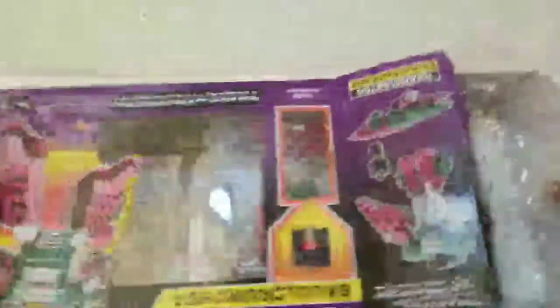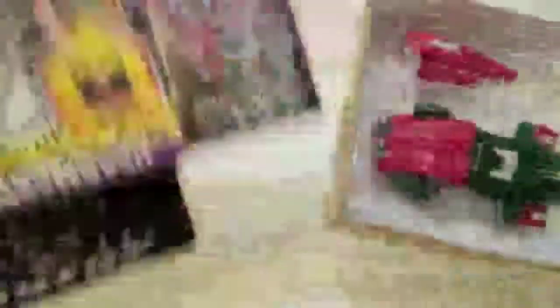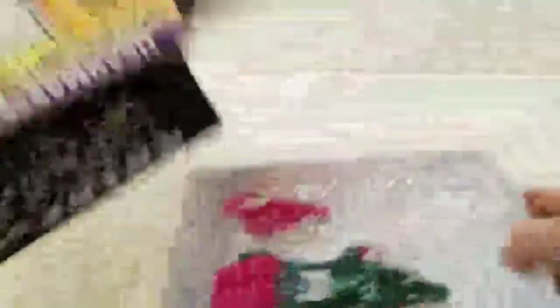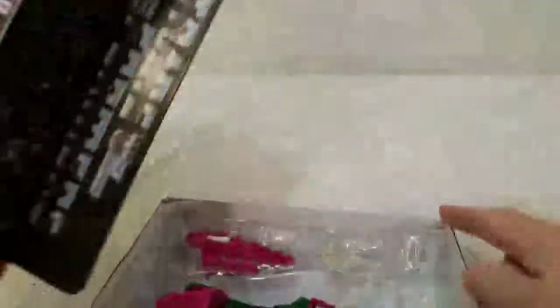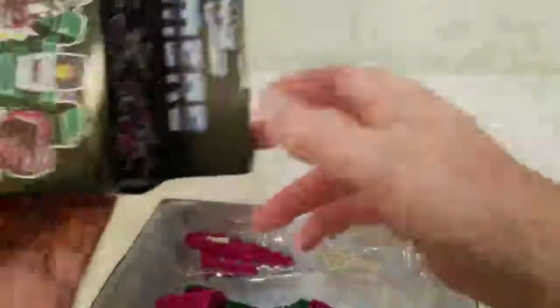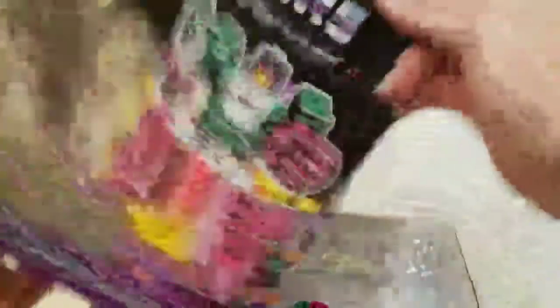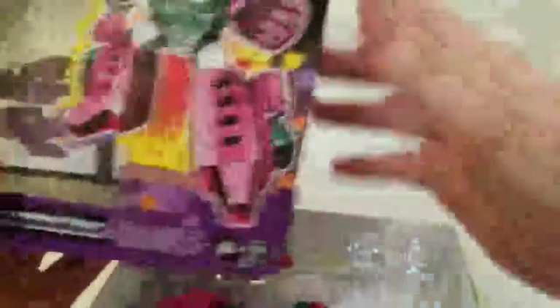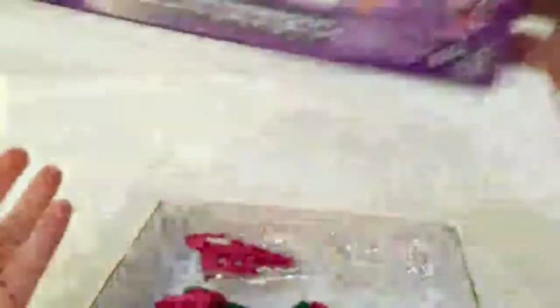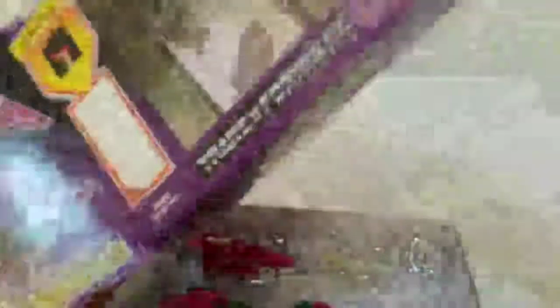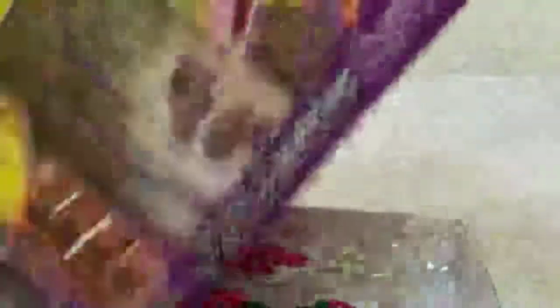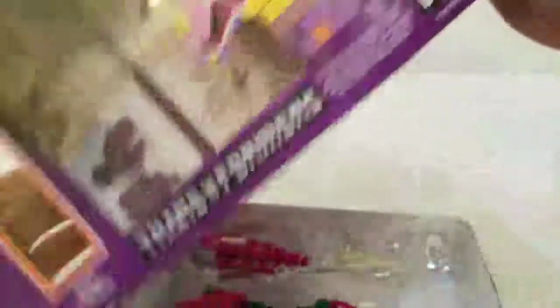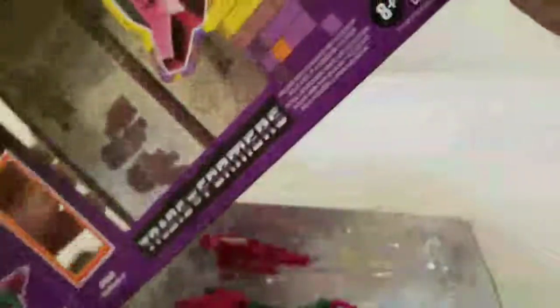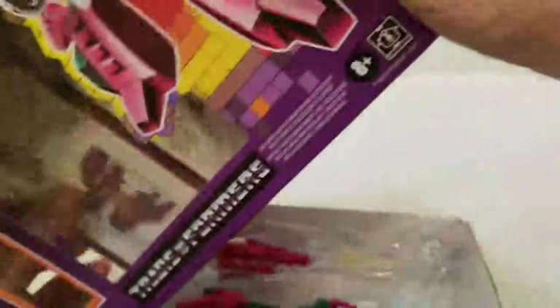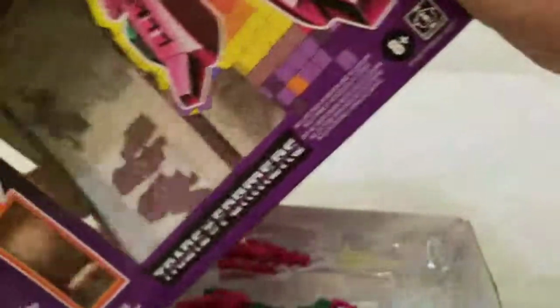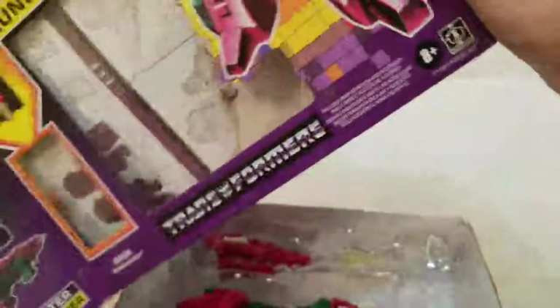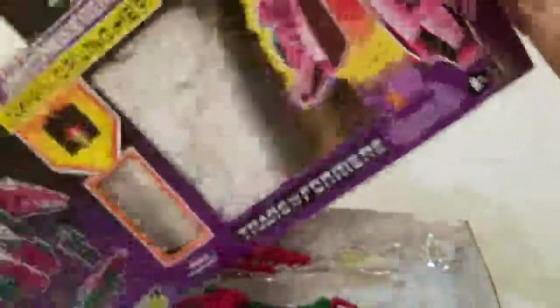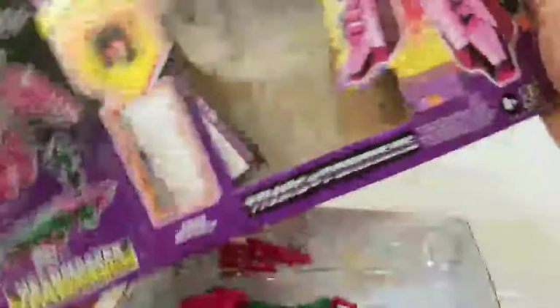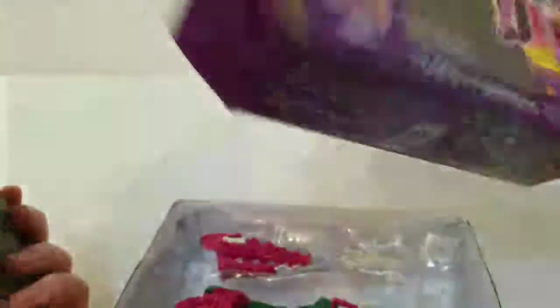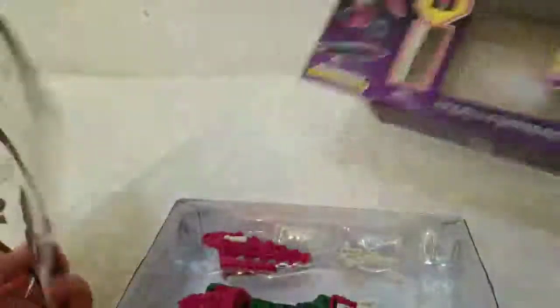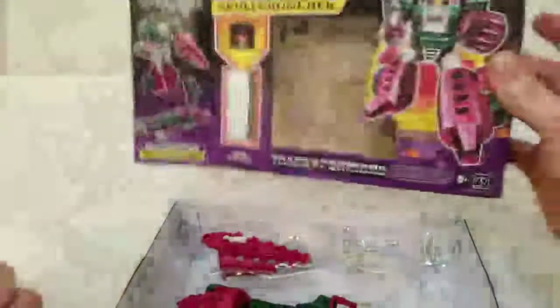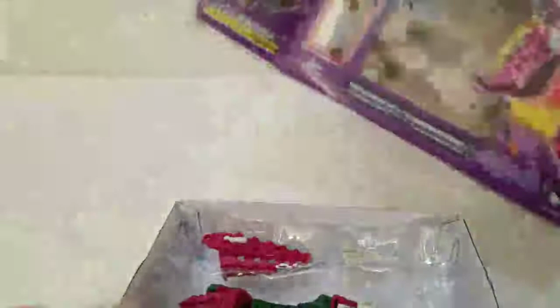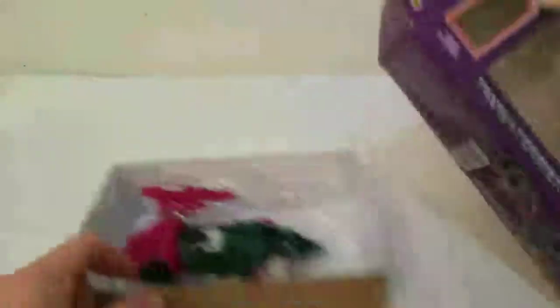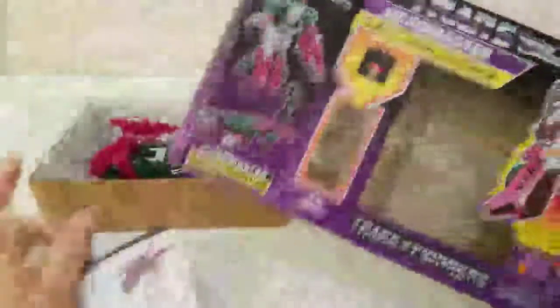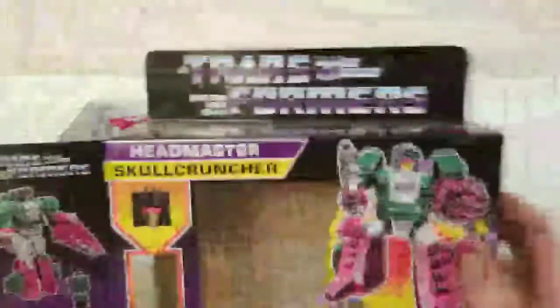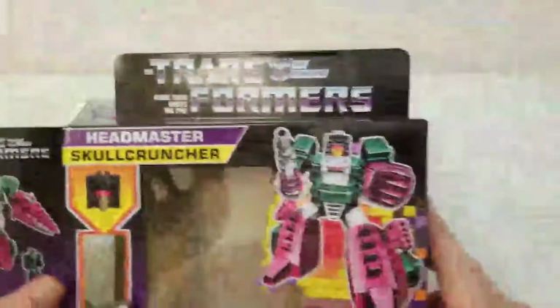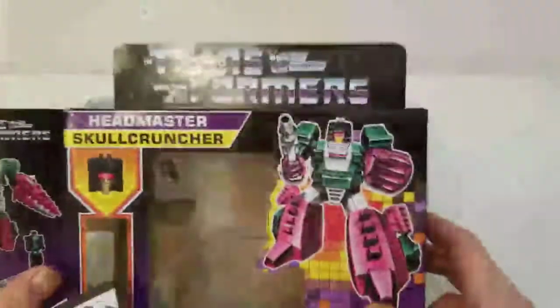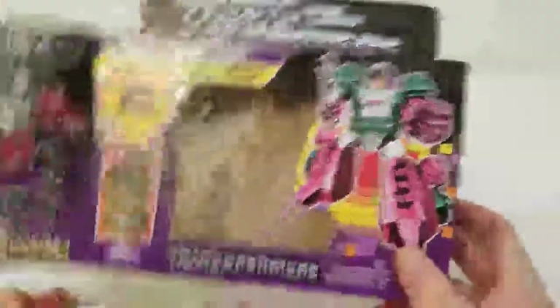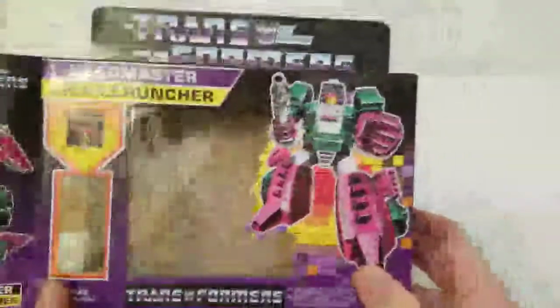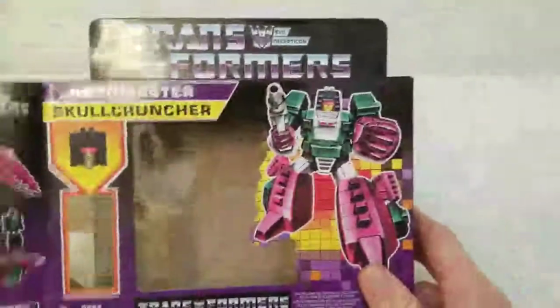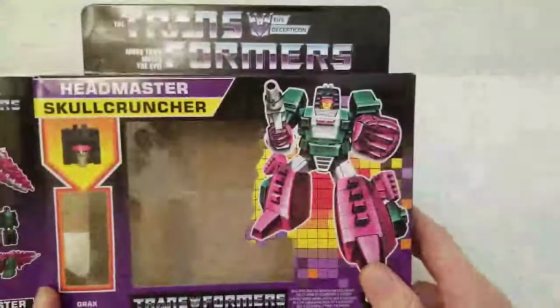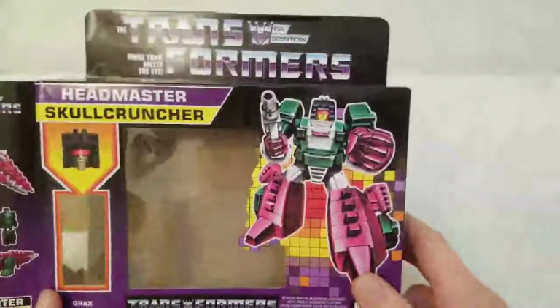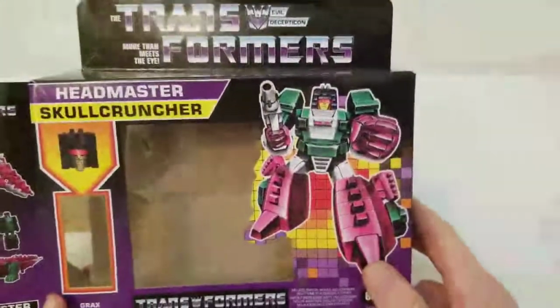There we go — look at that. I have to say this is a sharp looking box and I think there's a lot of potential with it. I think they could really draw in a lot of G1 fans, people like myself, just with the box alone.